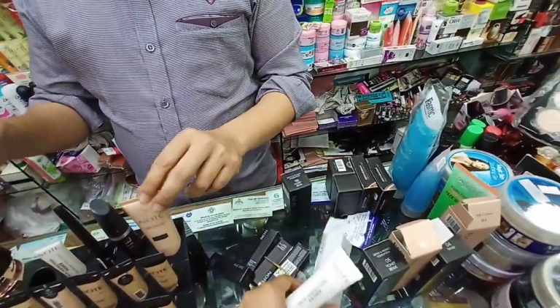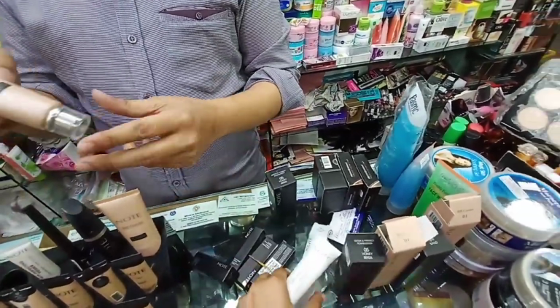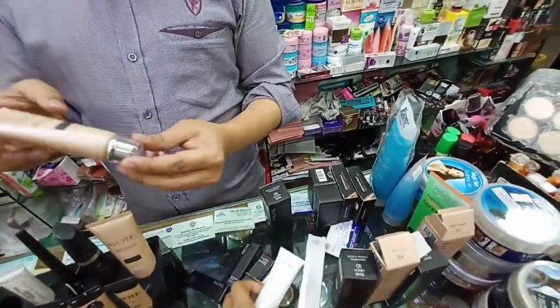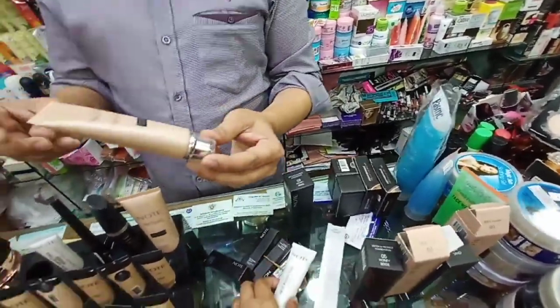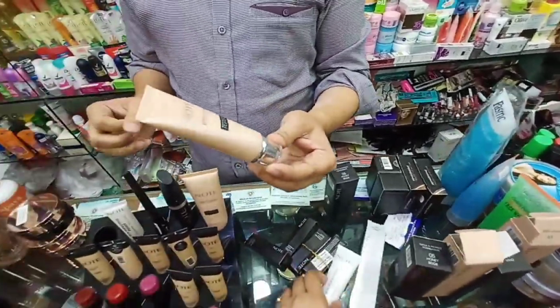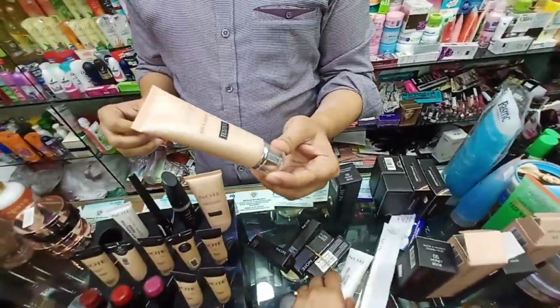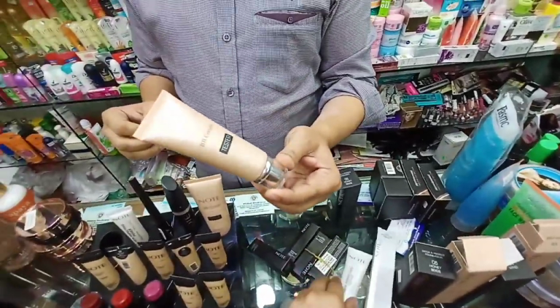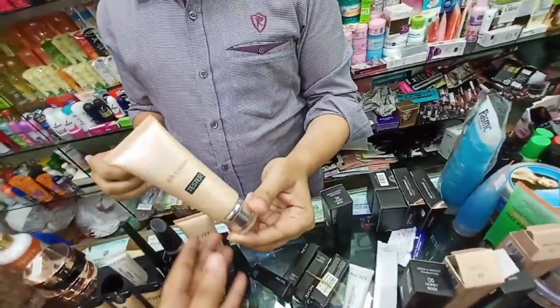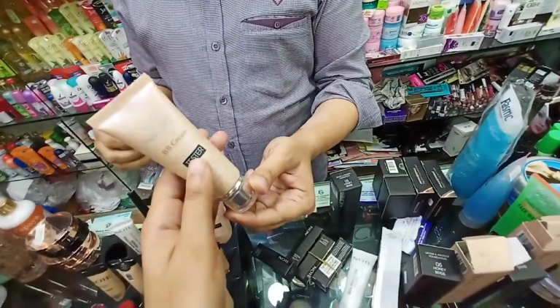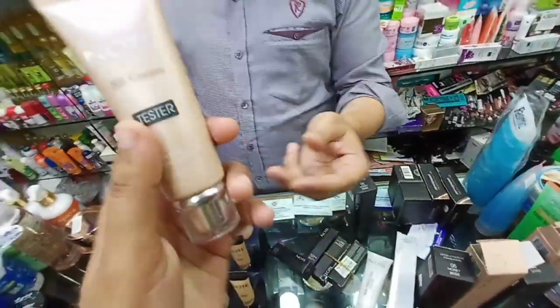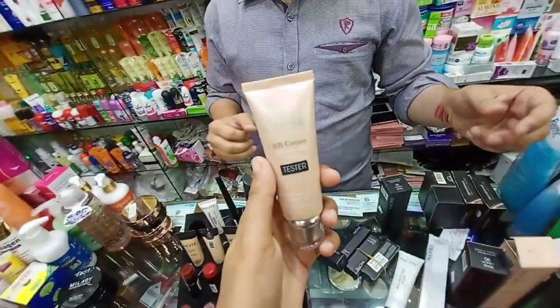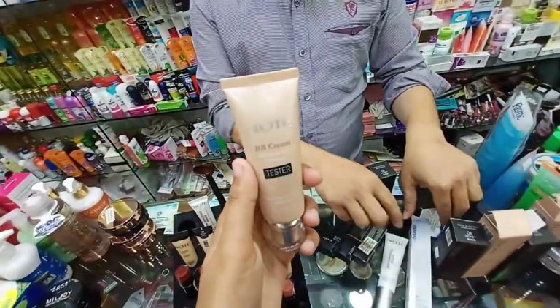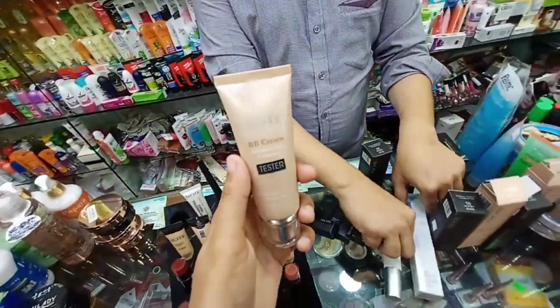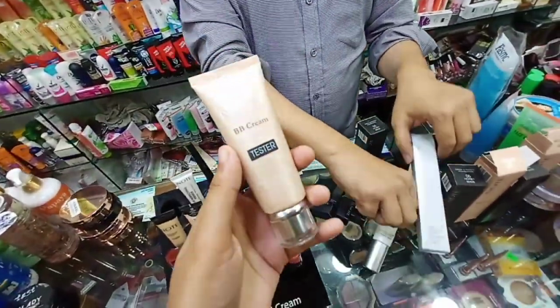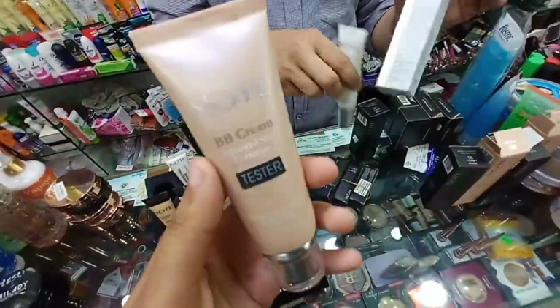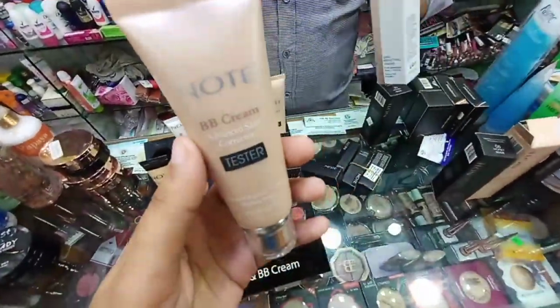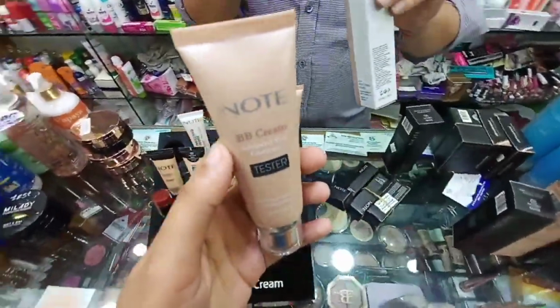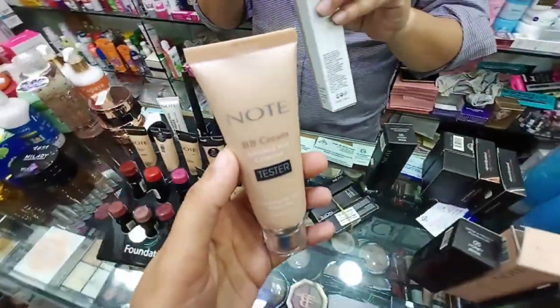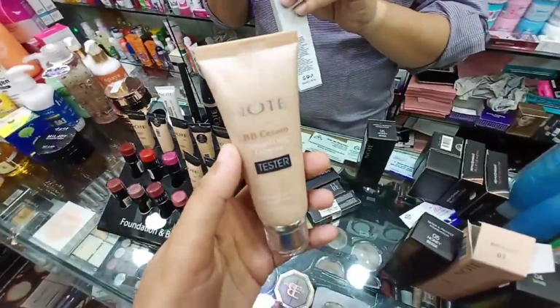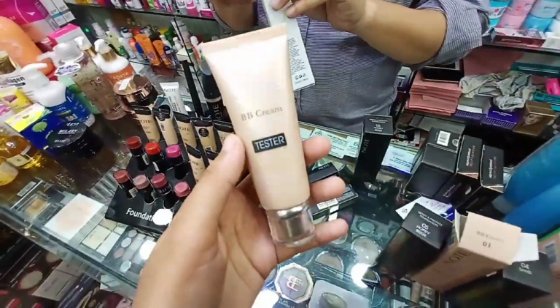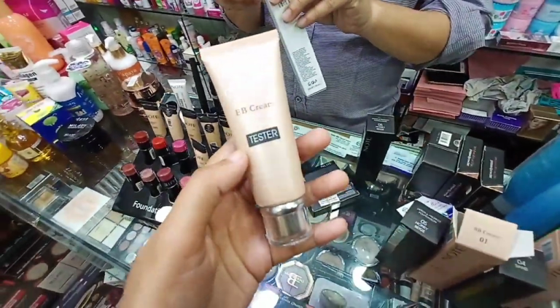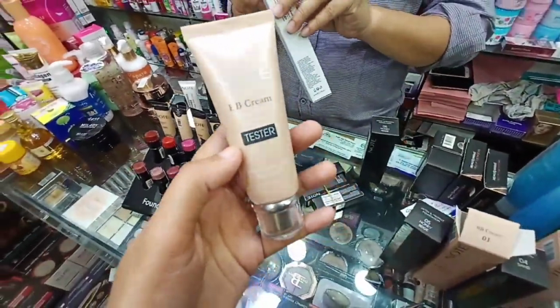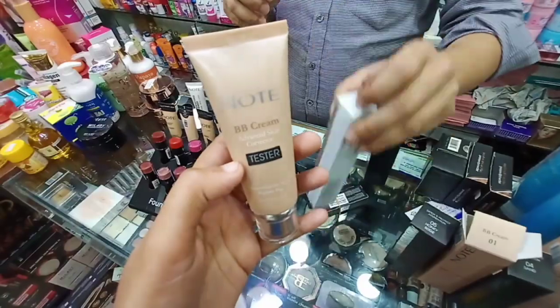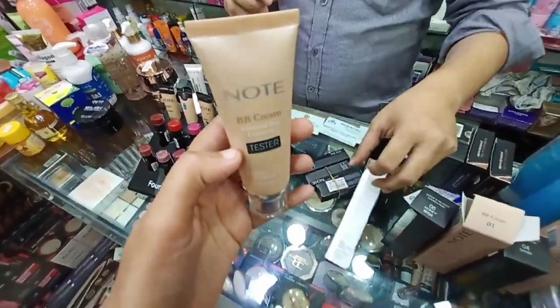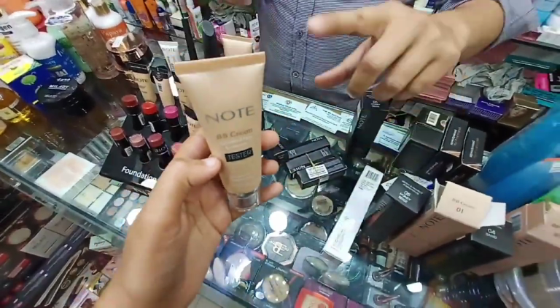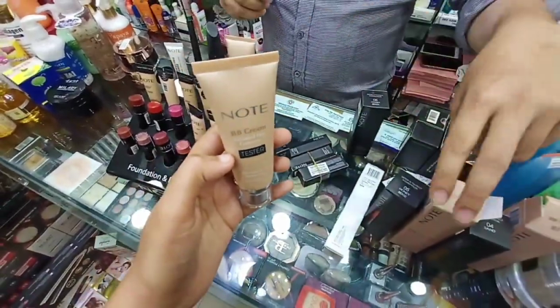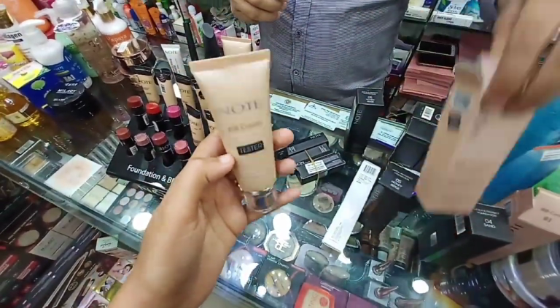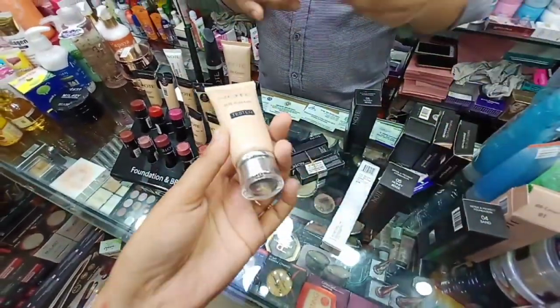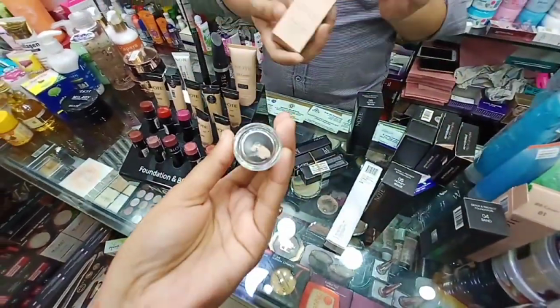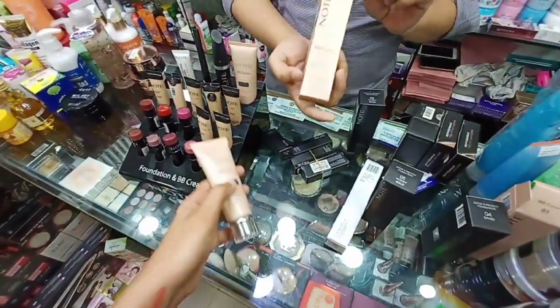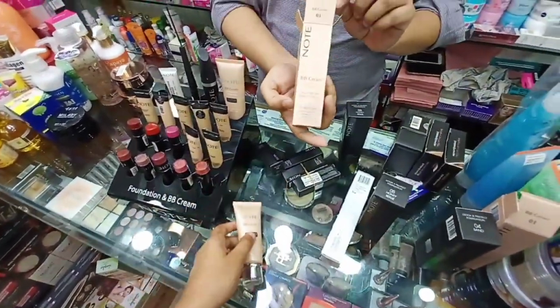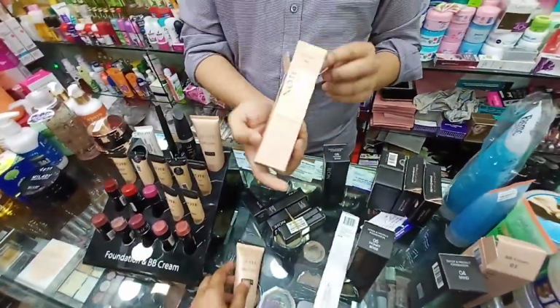It's a BB cream. It's a tester. It's a toothbrush — a toothbrush and a vanilla for it. And this is a toothbrush and a fresh one. Fresh coffee.